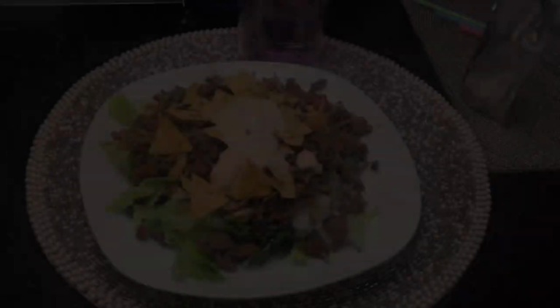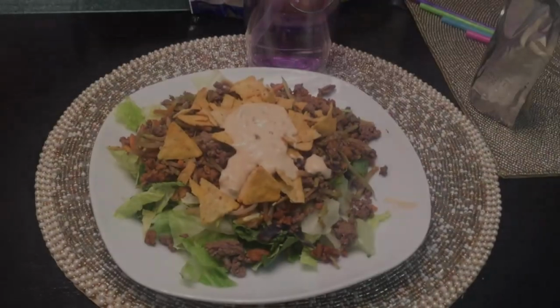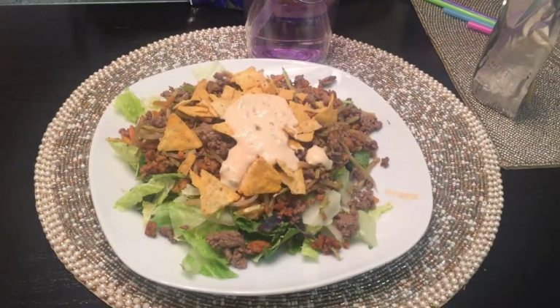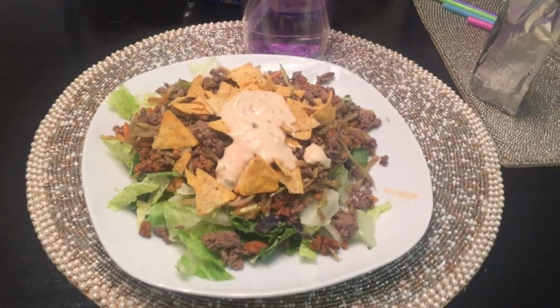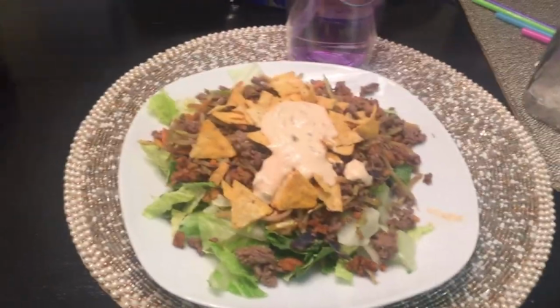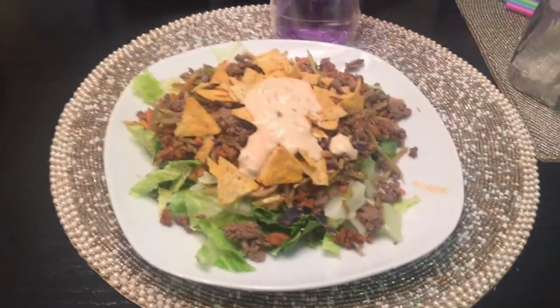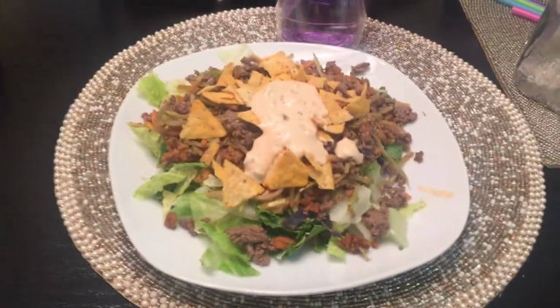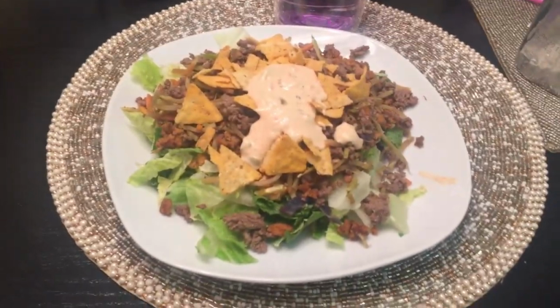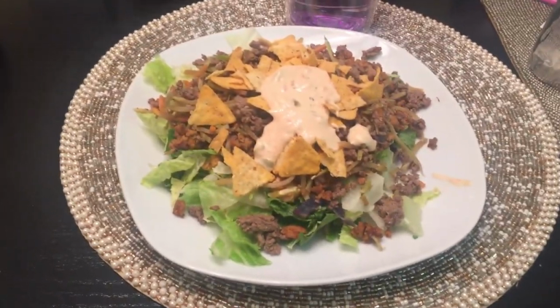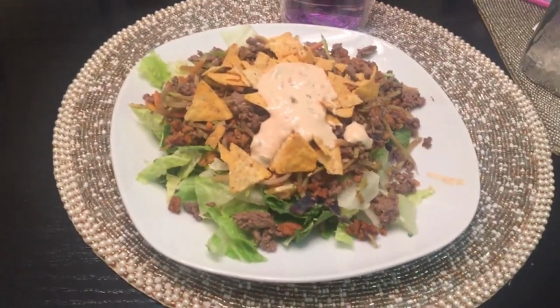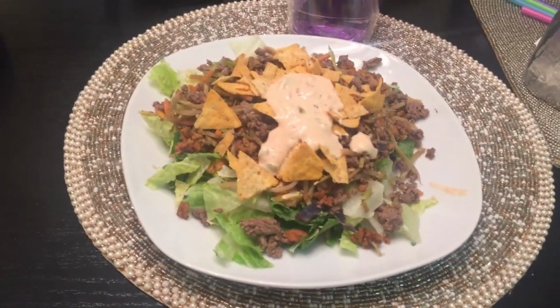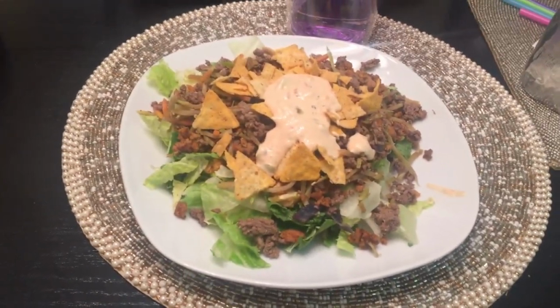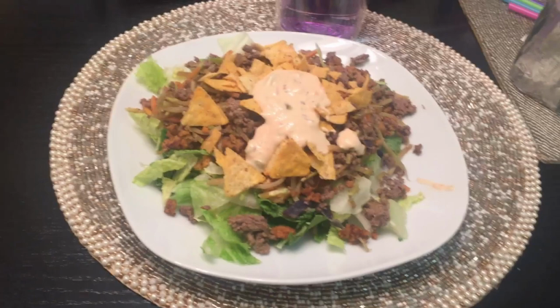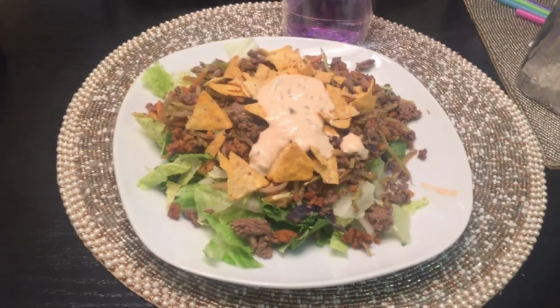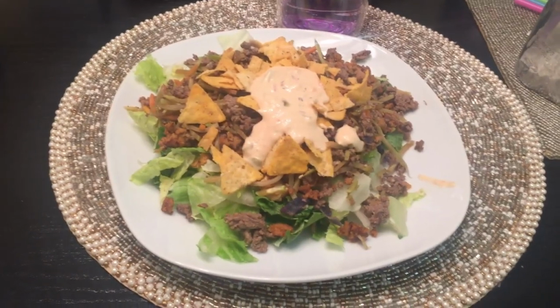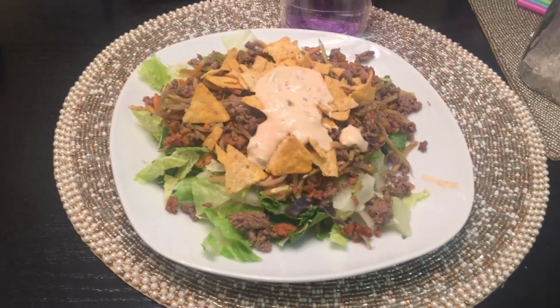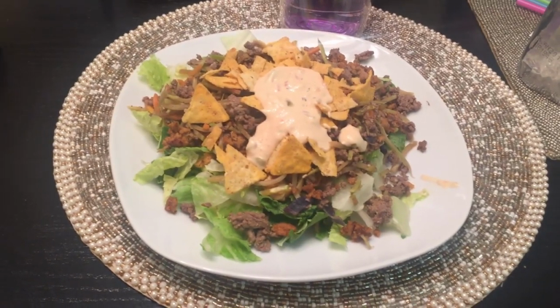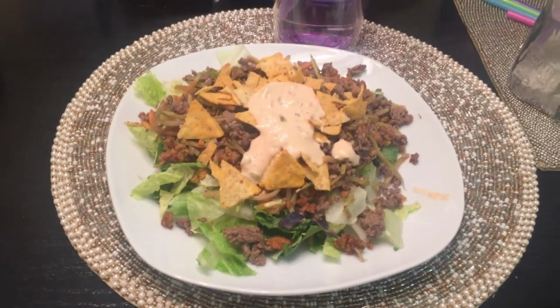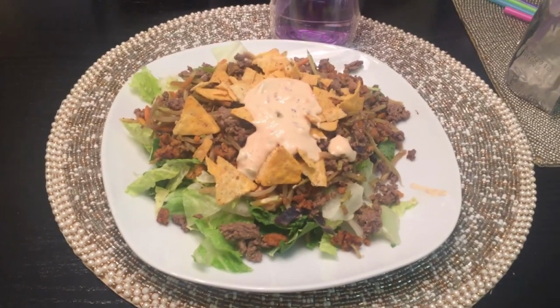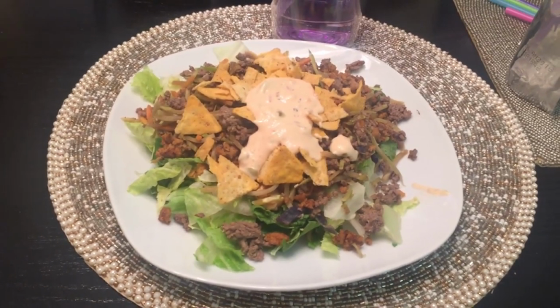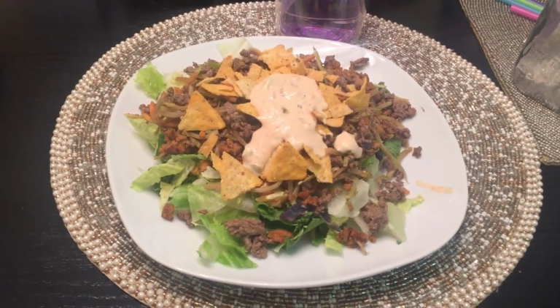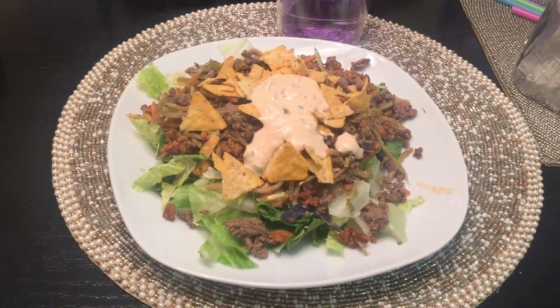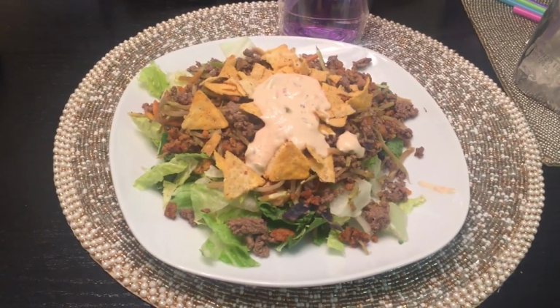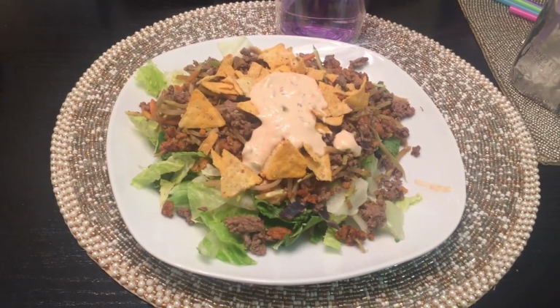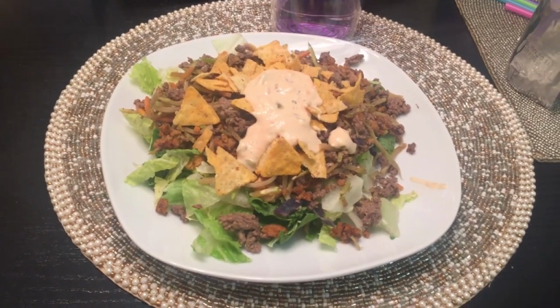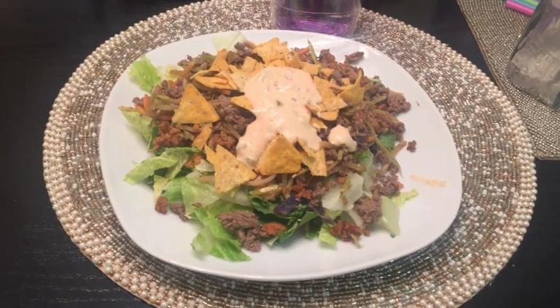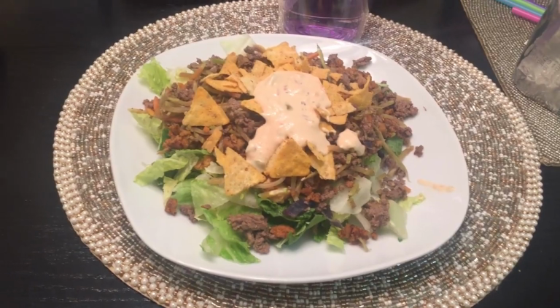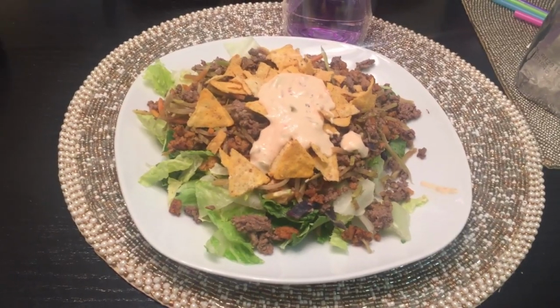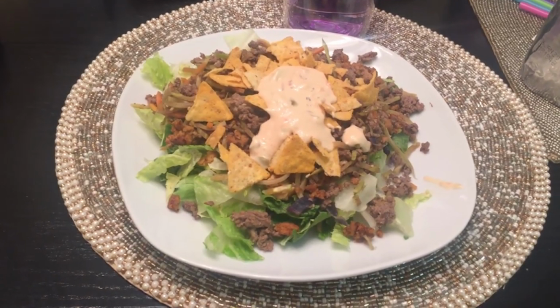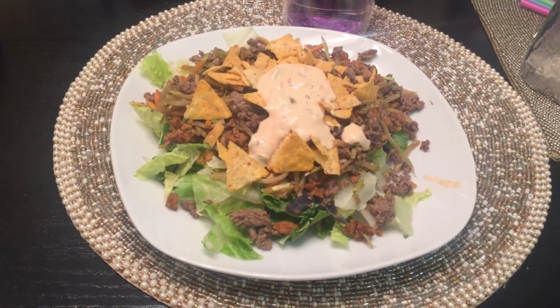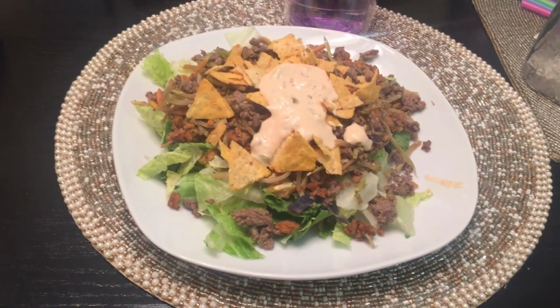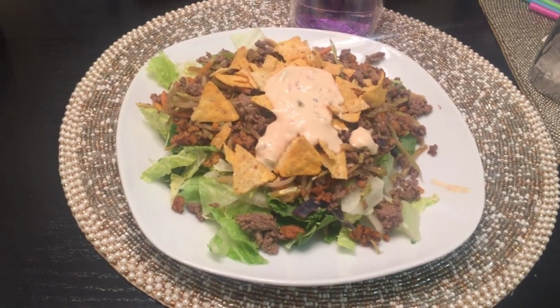Hey guys, it's Jill. Welcome to another week of family meals. Tonight we just made salads. I got this one pre-packaged — it's a Santa Fe style pre-packaged salad.